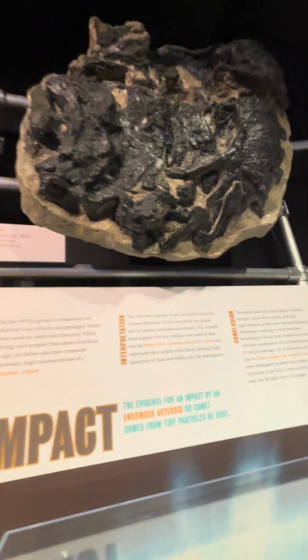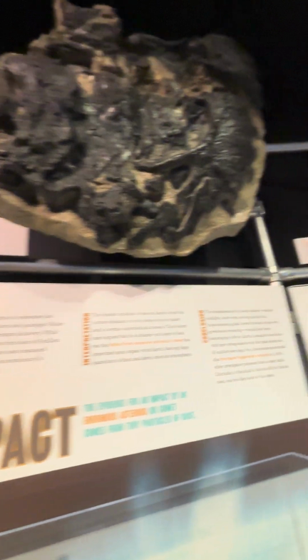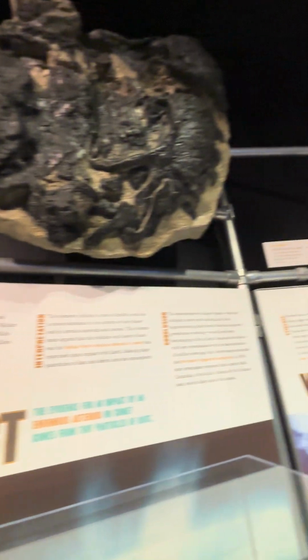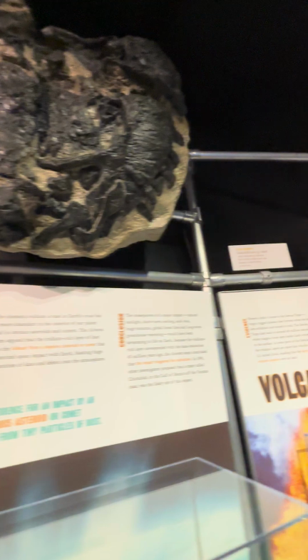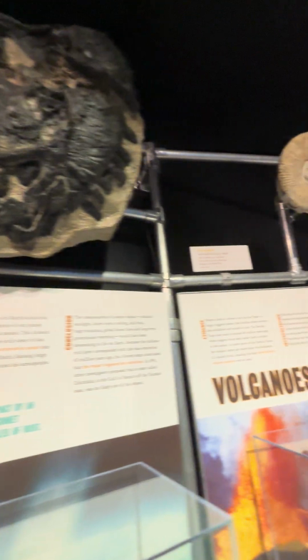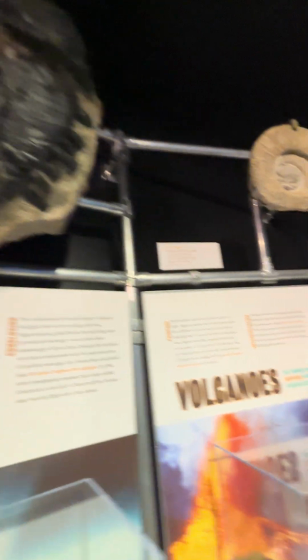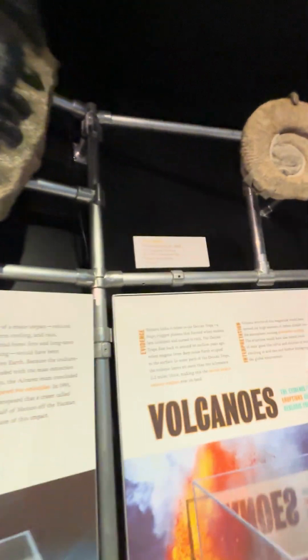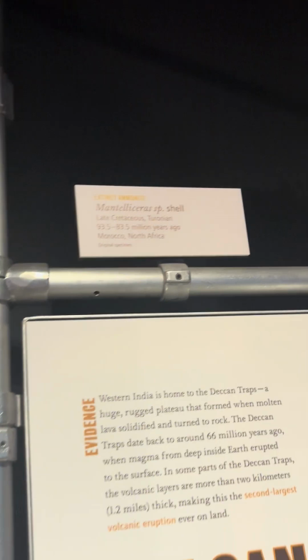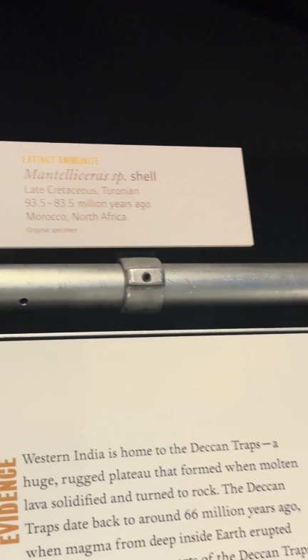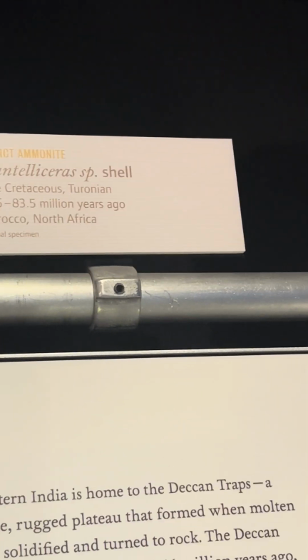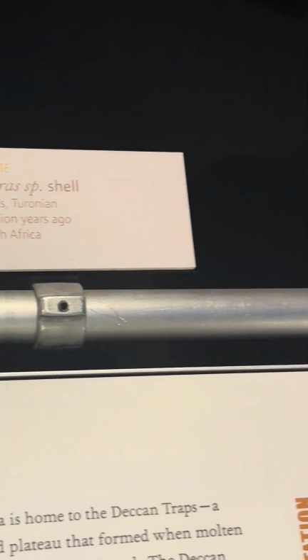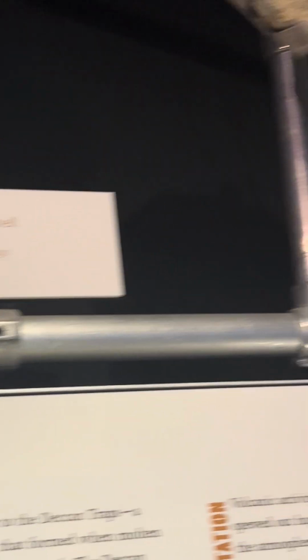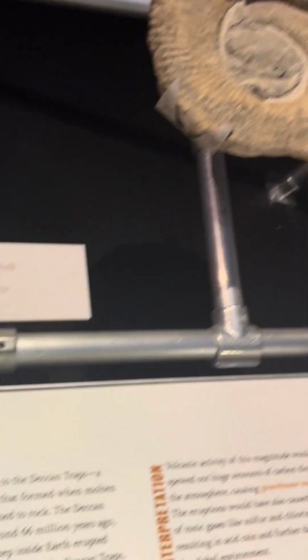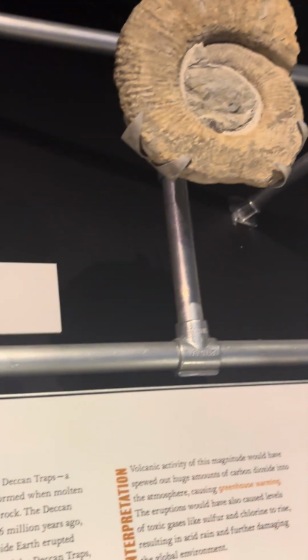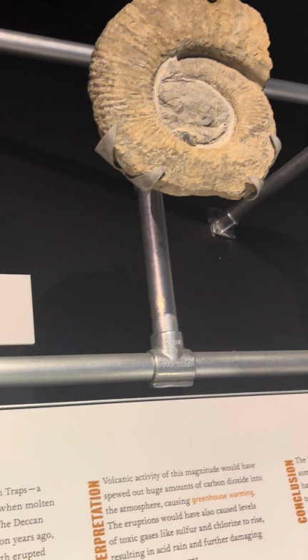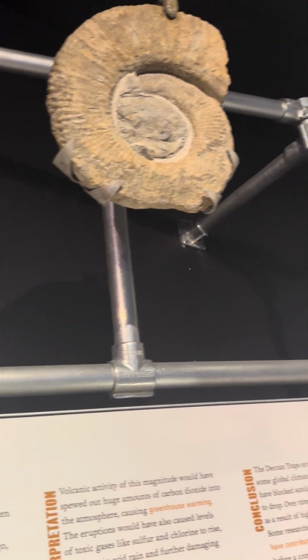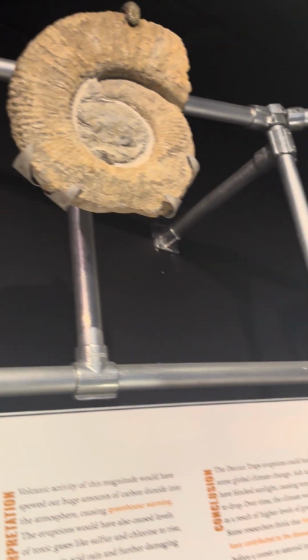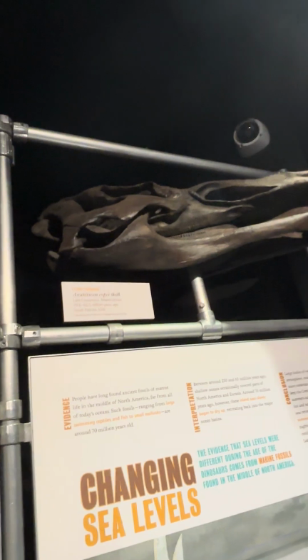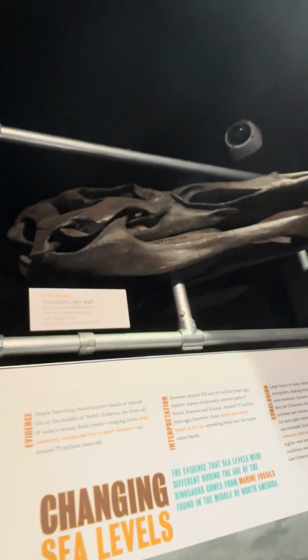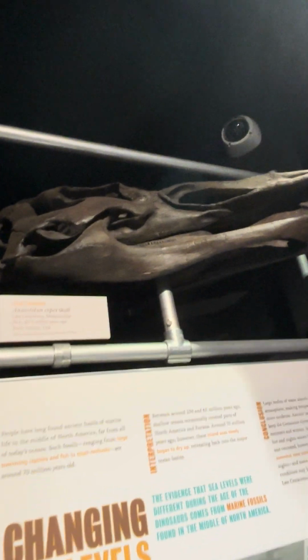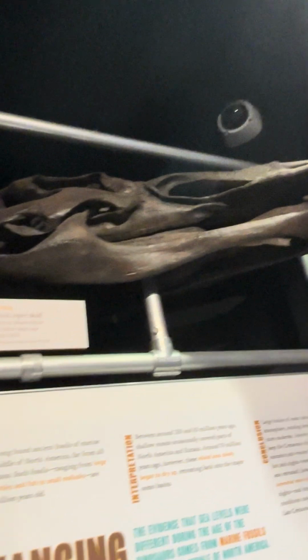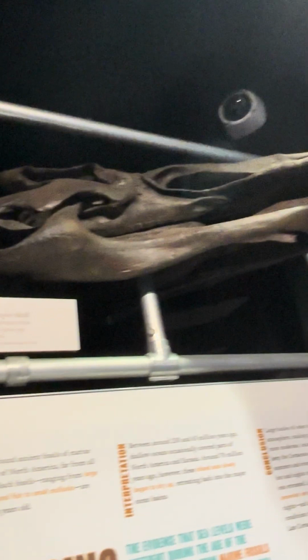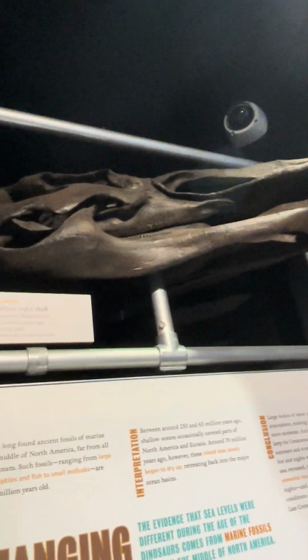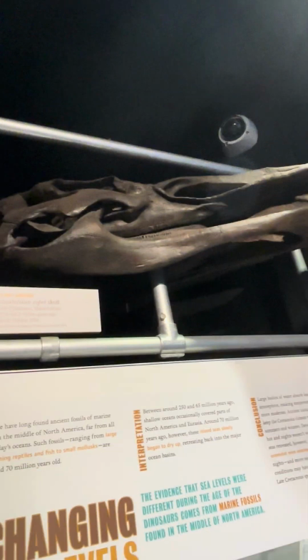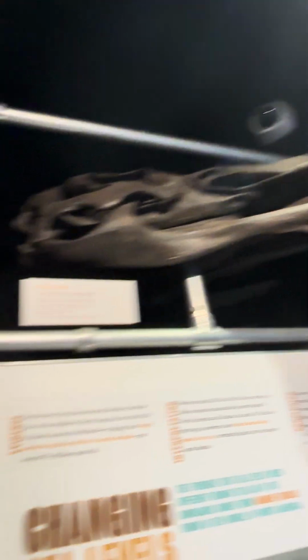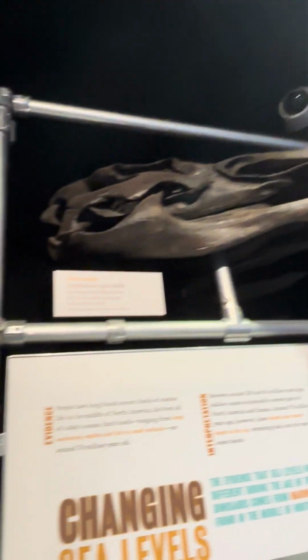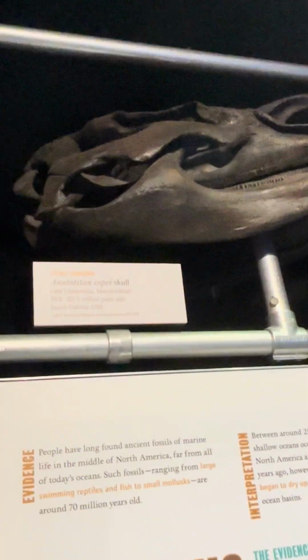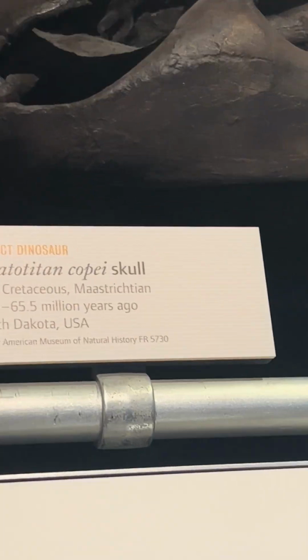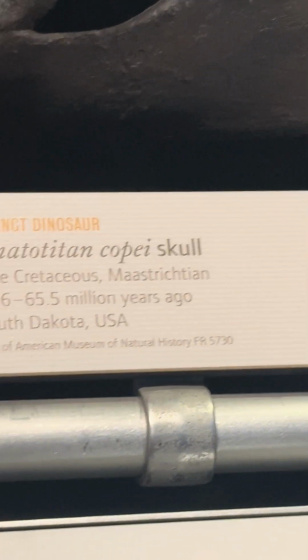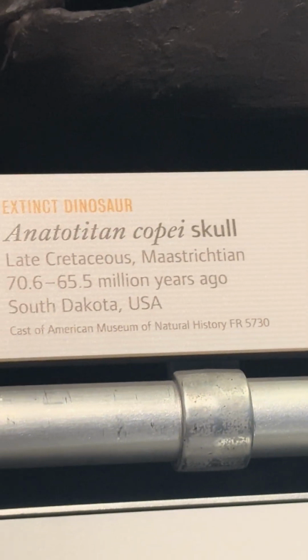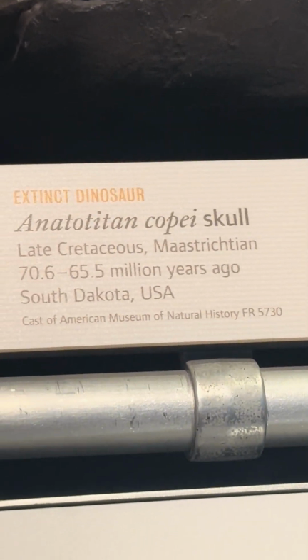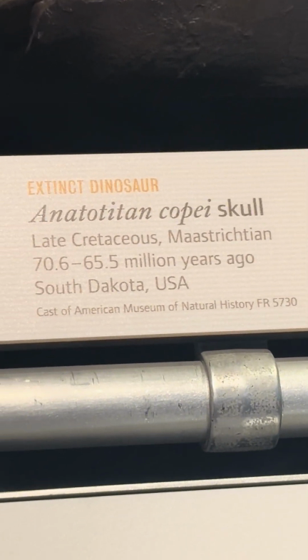They have so many things from New York. Mantellisaurus, an Ammonite. Edmontosaurus. Informally, a Natatitan.